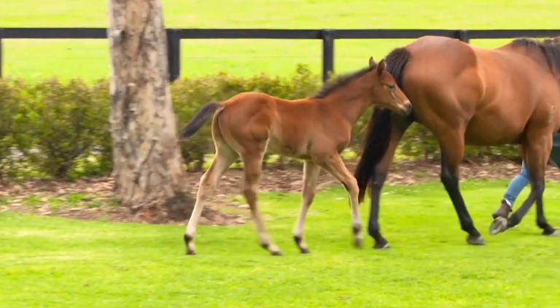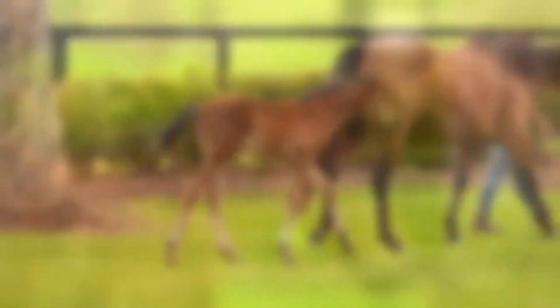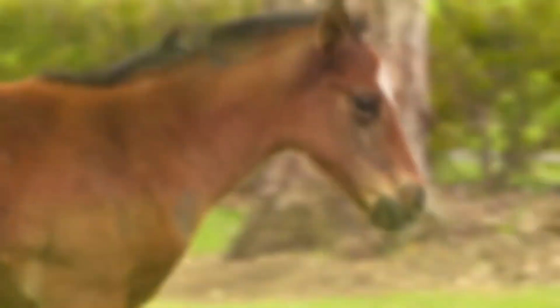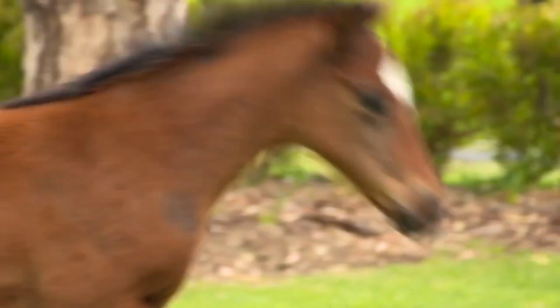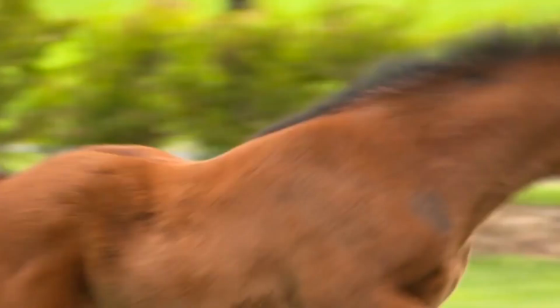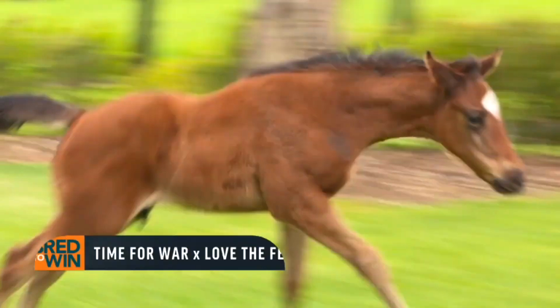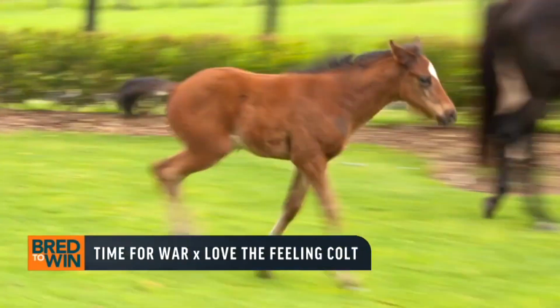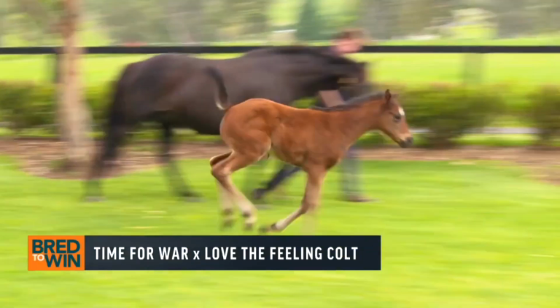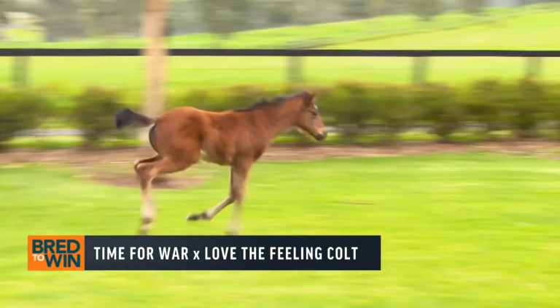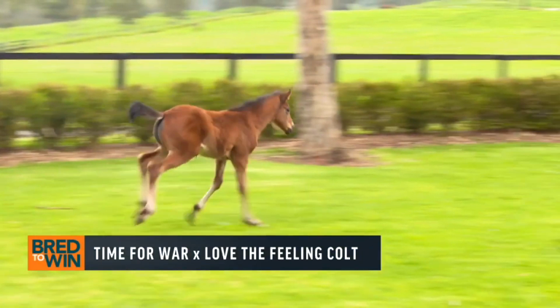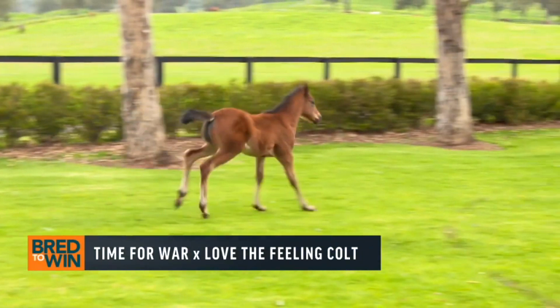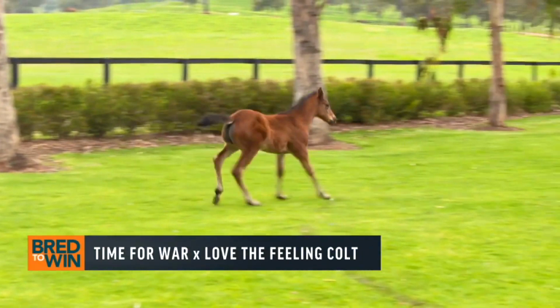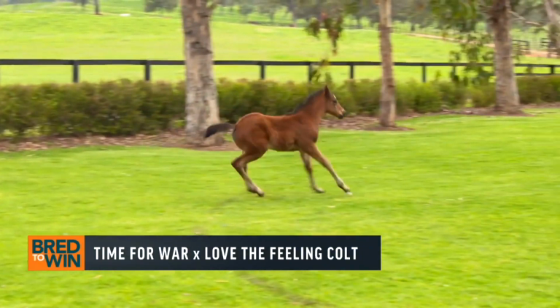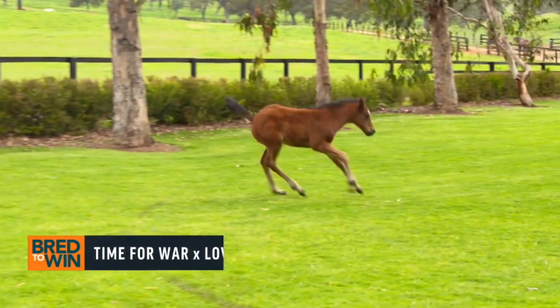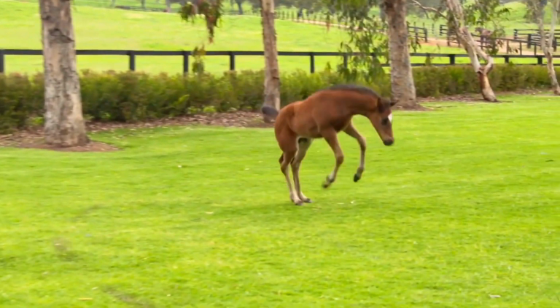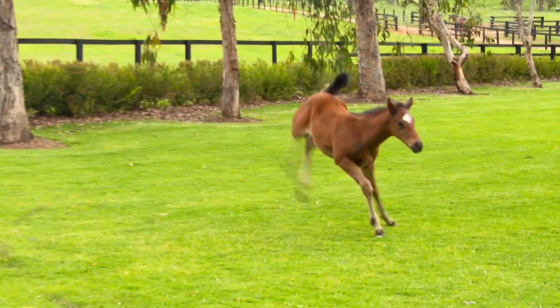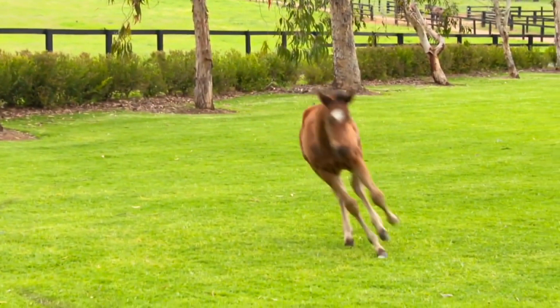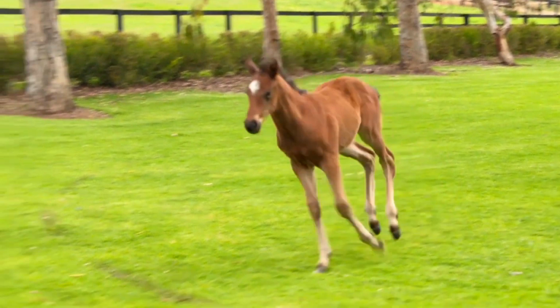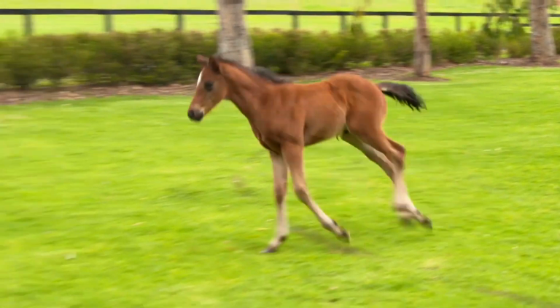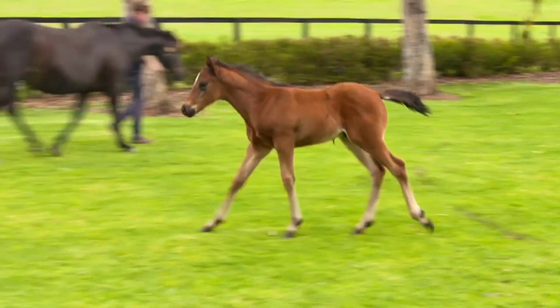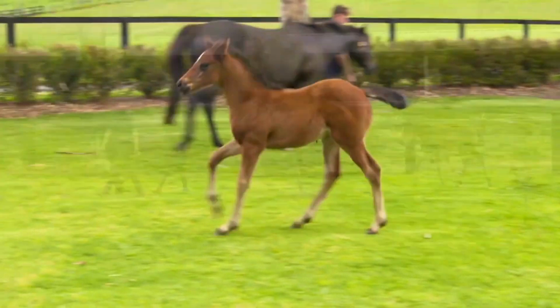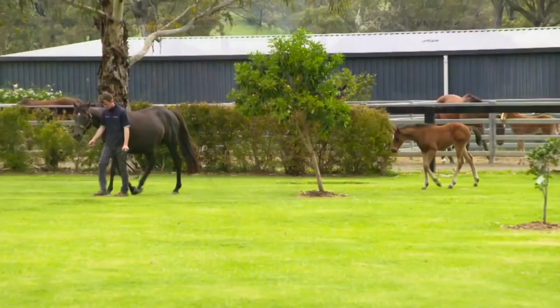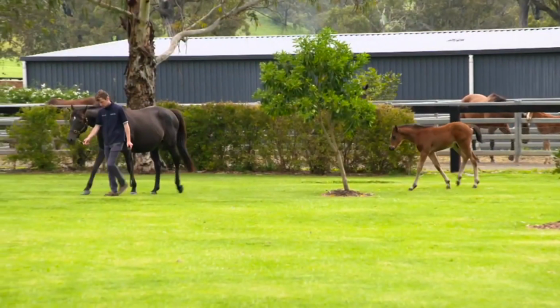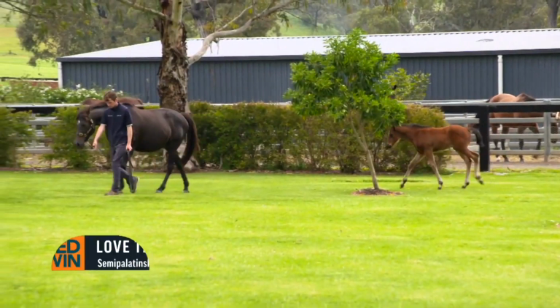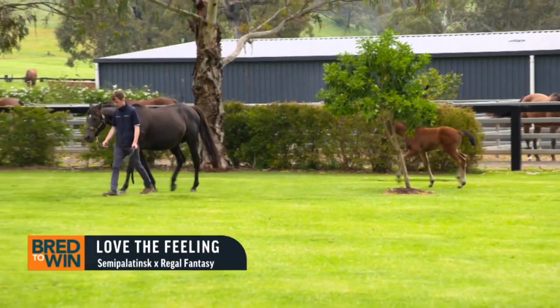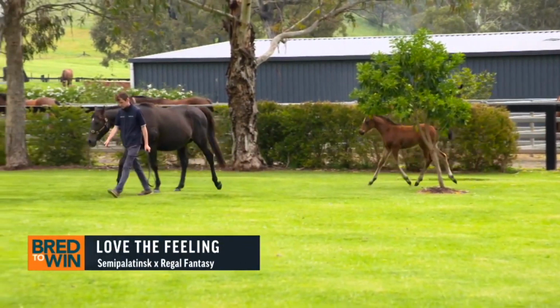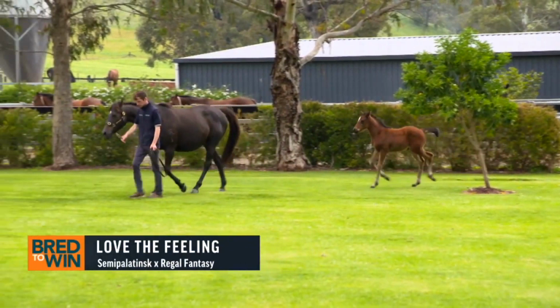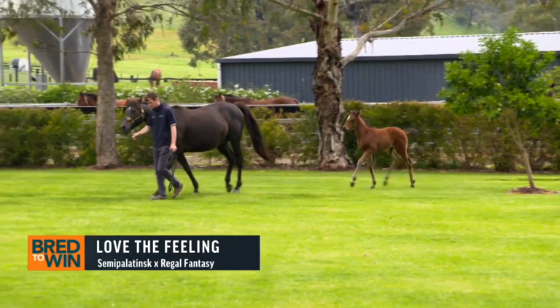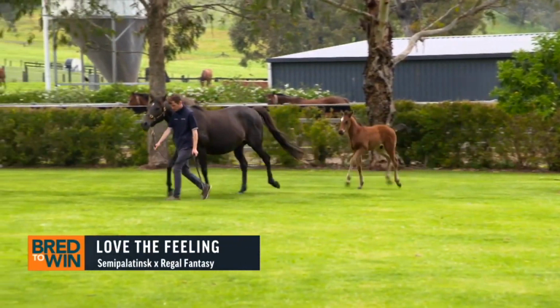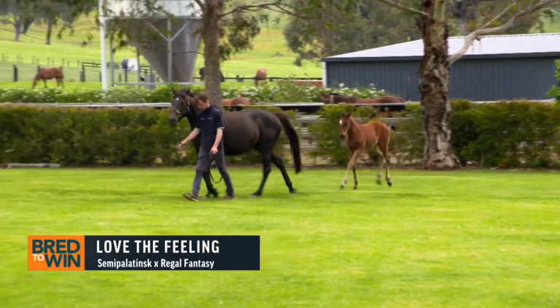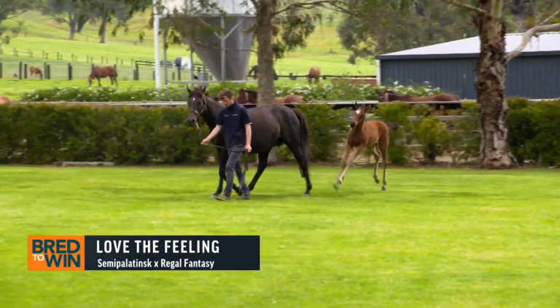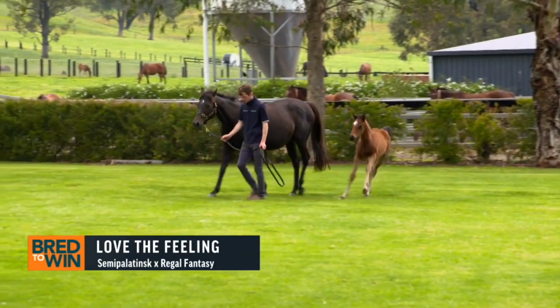They love the feeling colt too. She's quite a neat mare — not a big mare, but has thrown a really good-sized foal who absolutely loved to run. Was it a really alert, confident foal too? Yeah, a semi-palatinsk mare, which he's done a great job as a broodmare sire on.